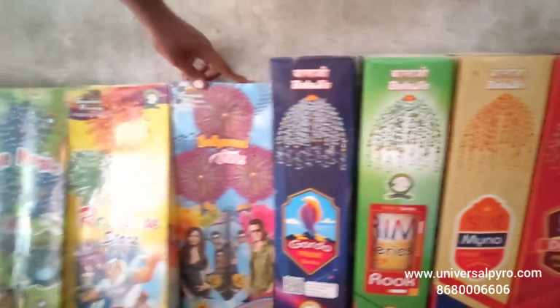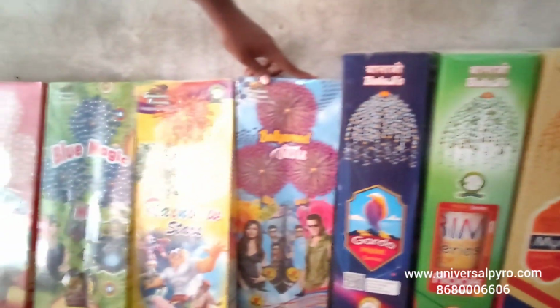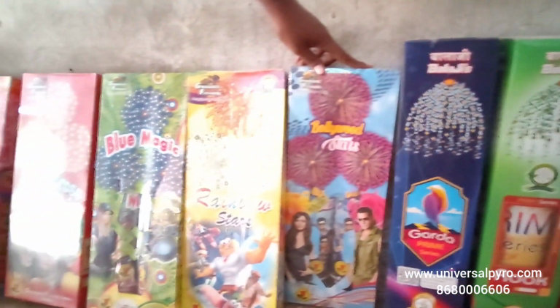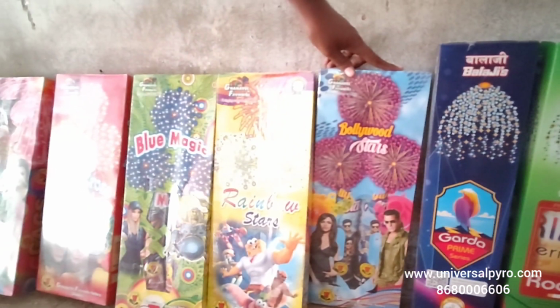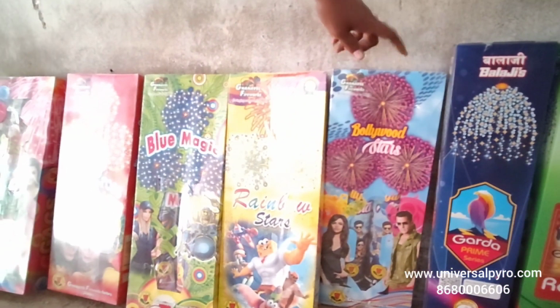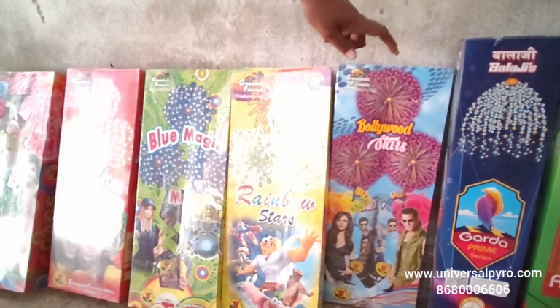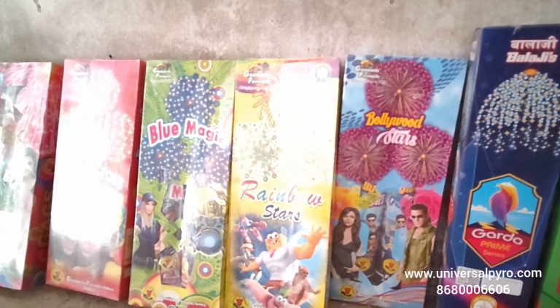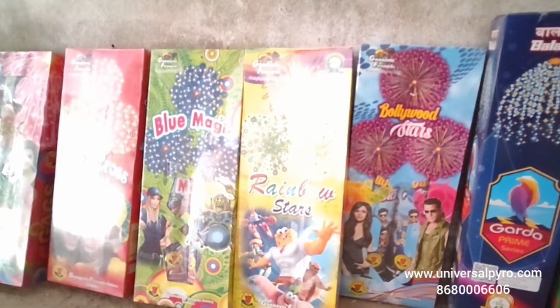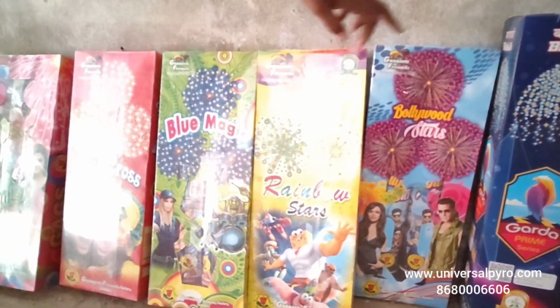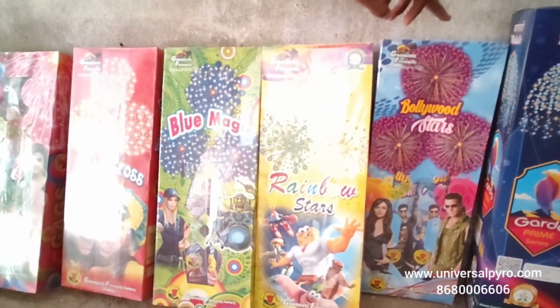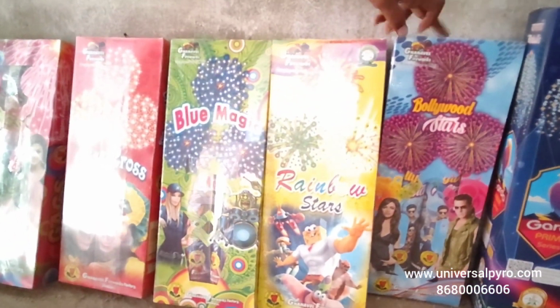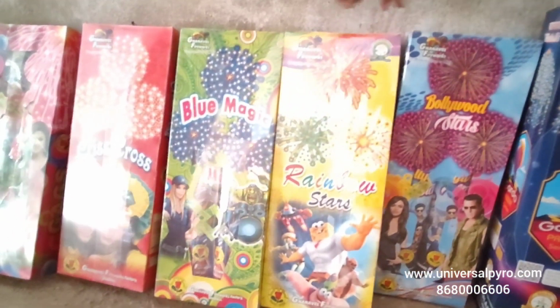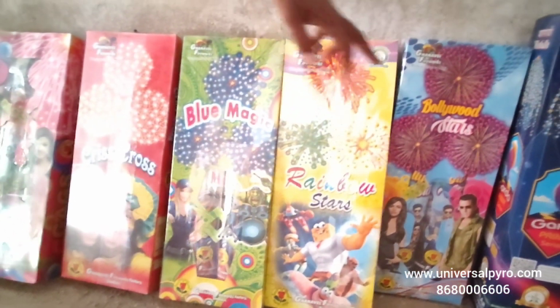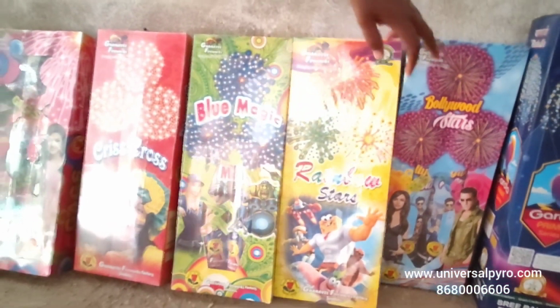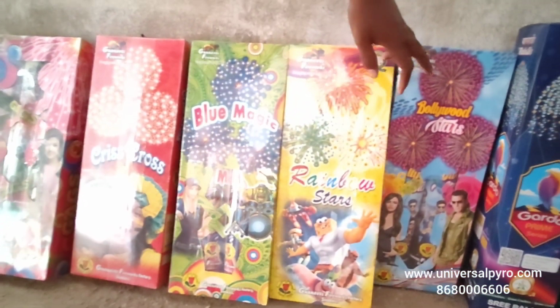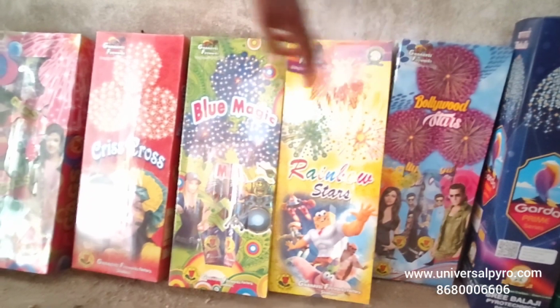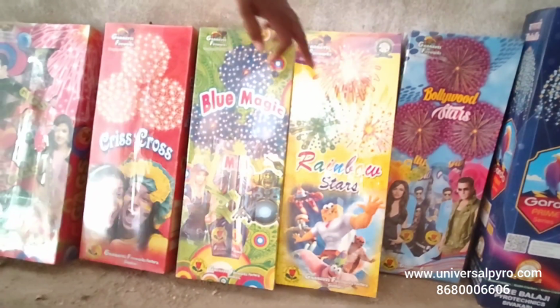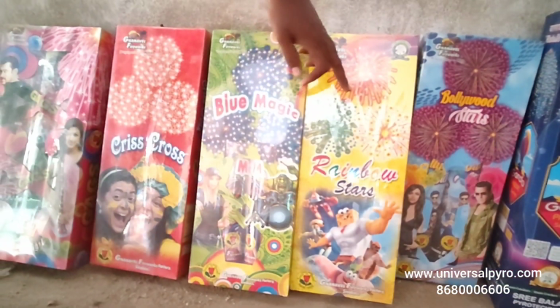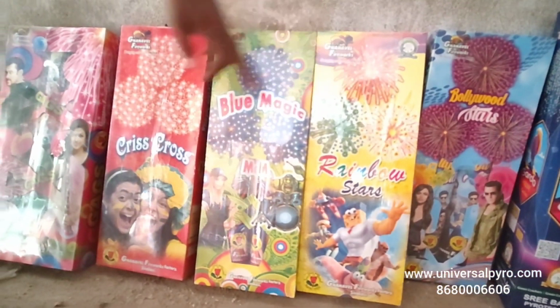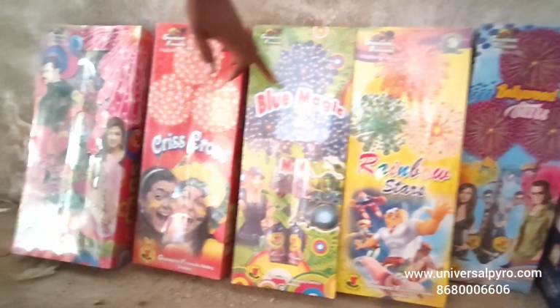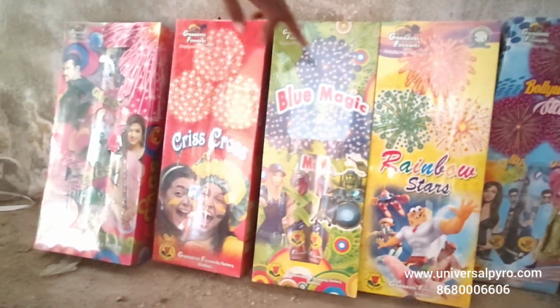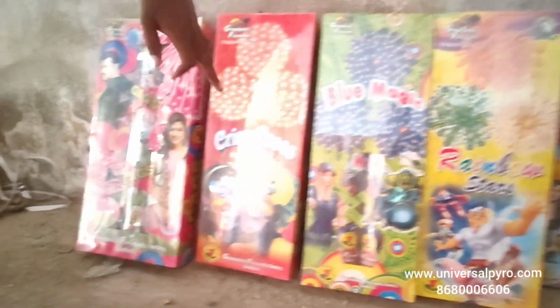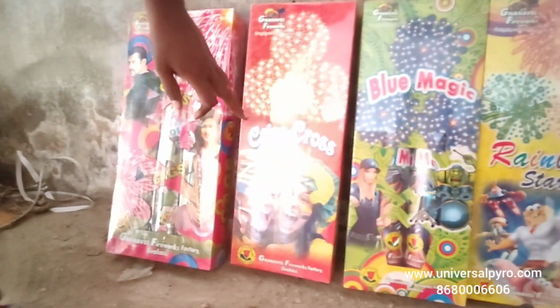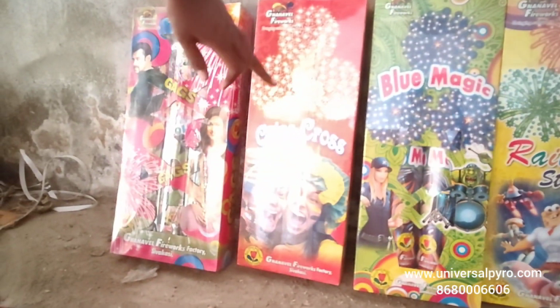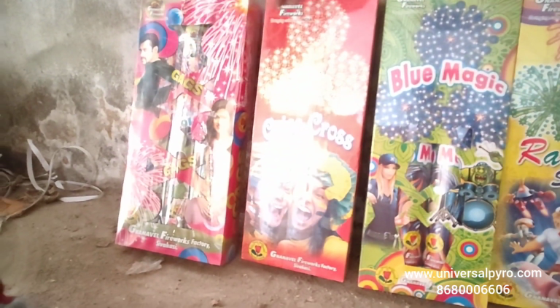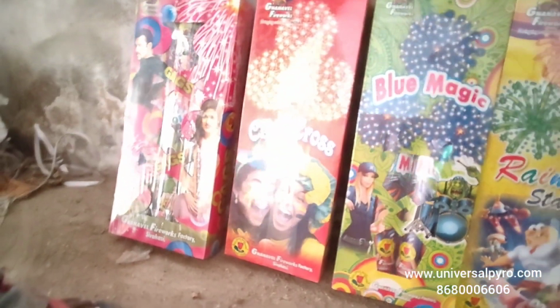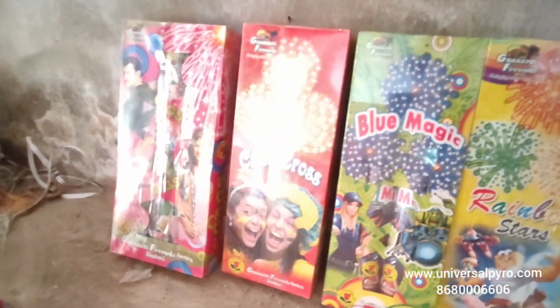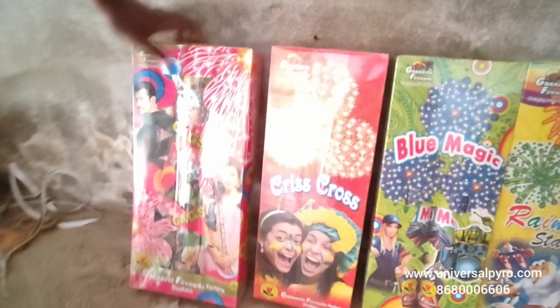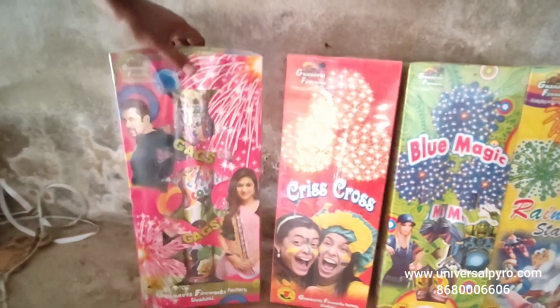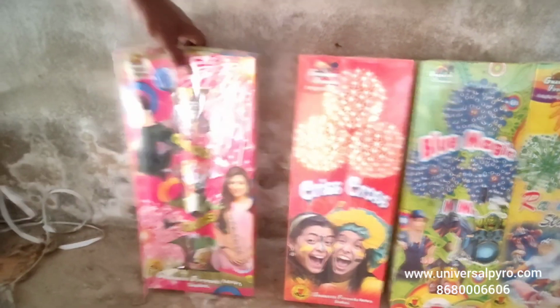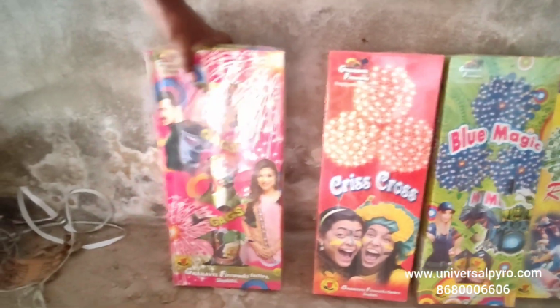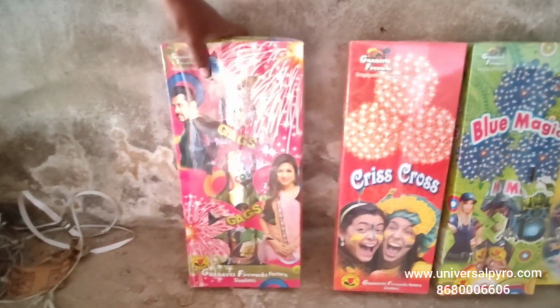3-step function. Bollywood Star, Rainbow Star, Blue Magic, Criss Cross, Screaming Dragon 3-piece pack.